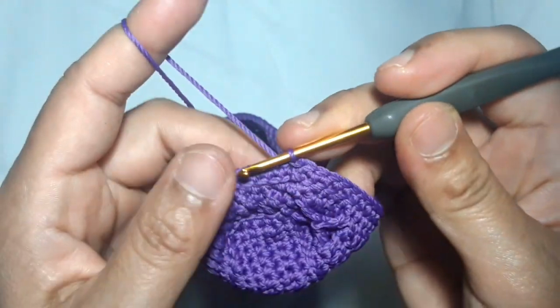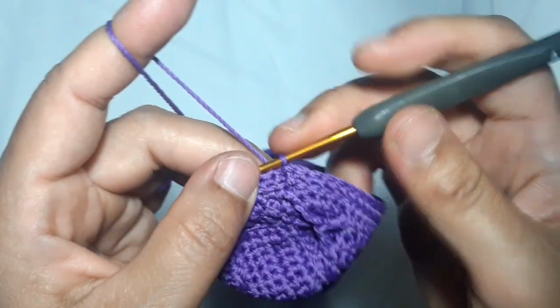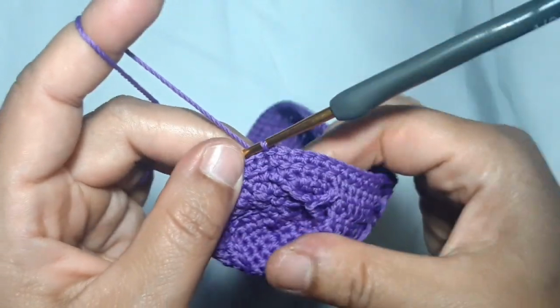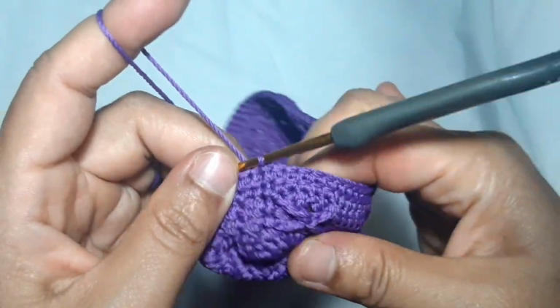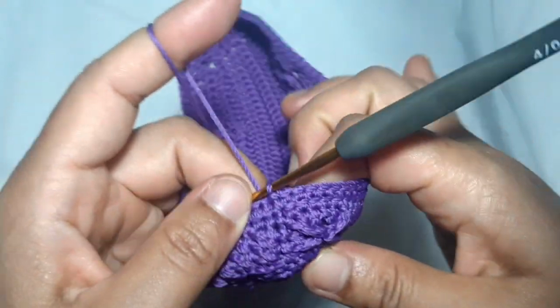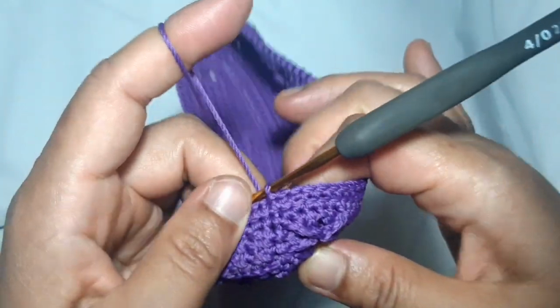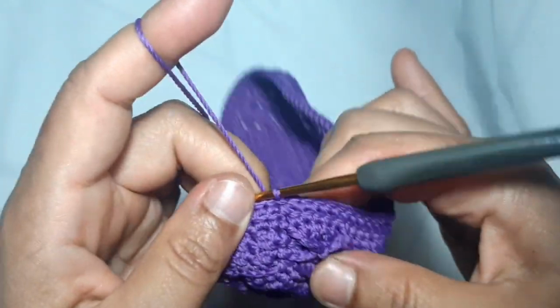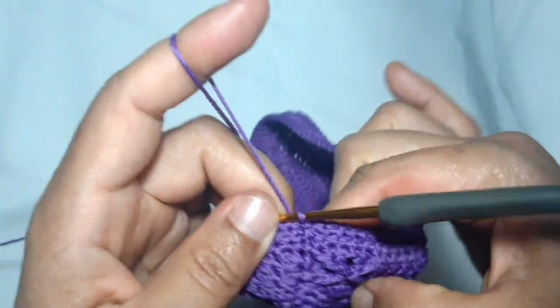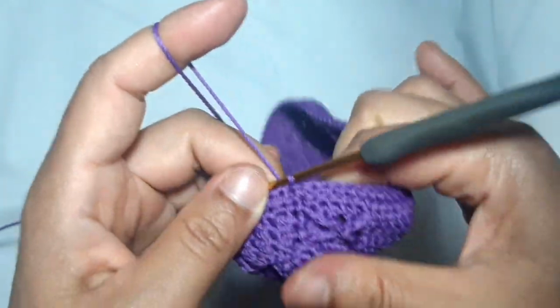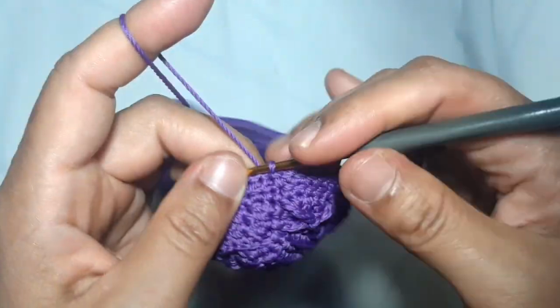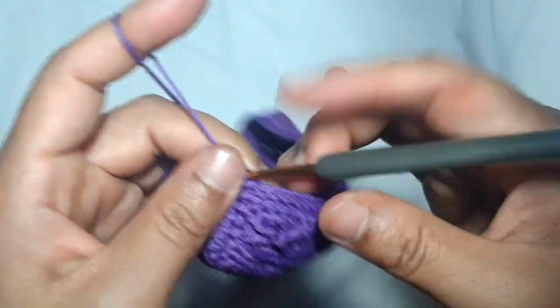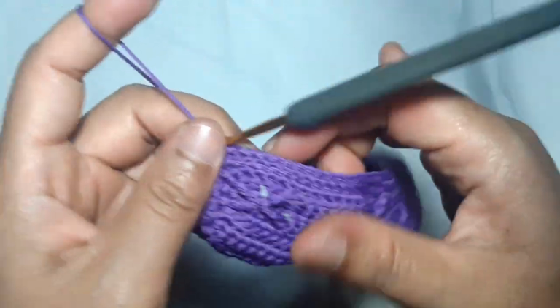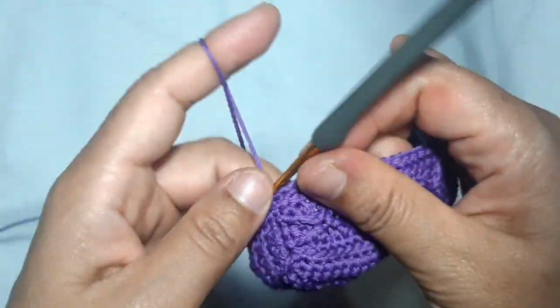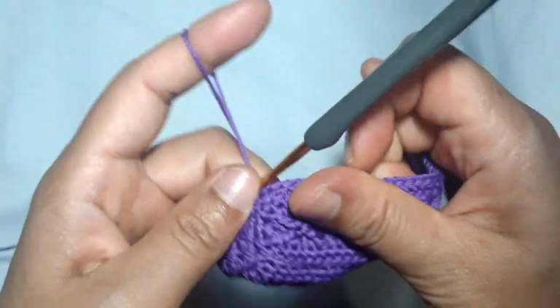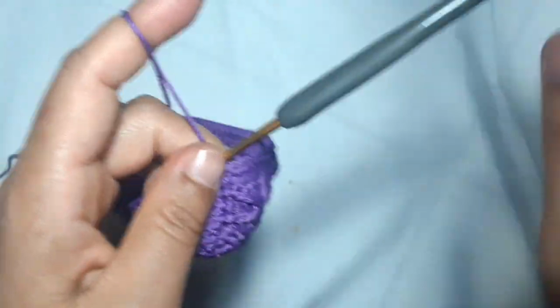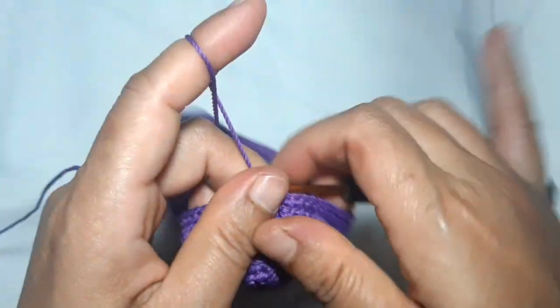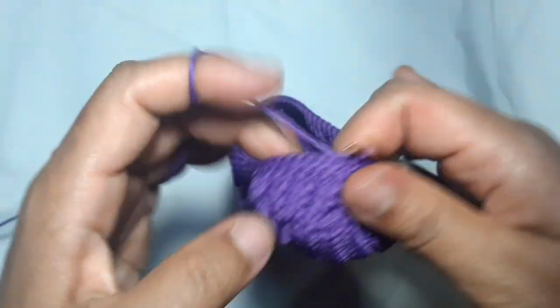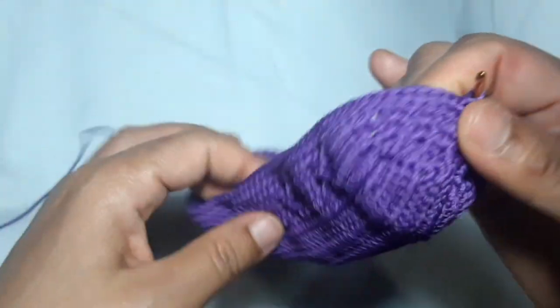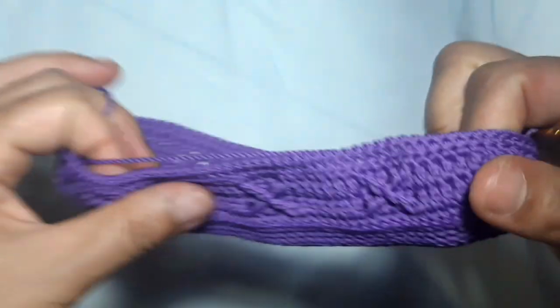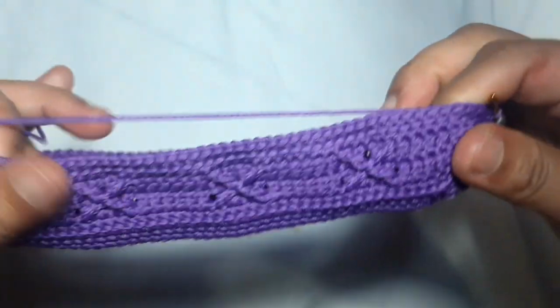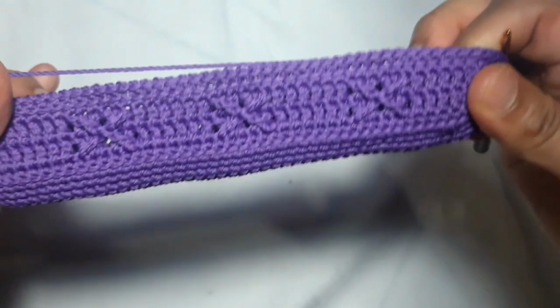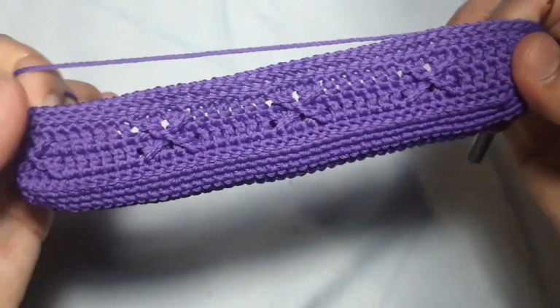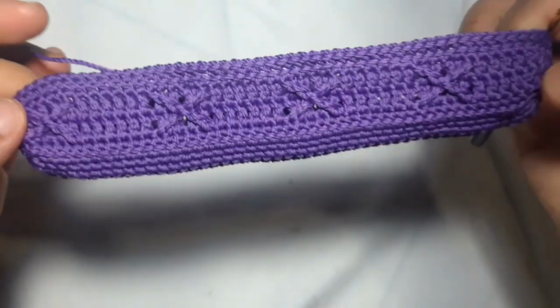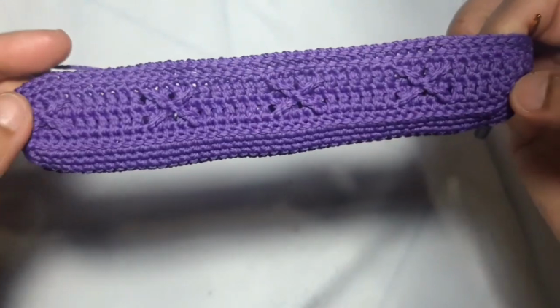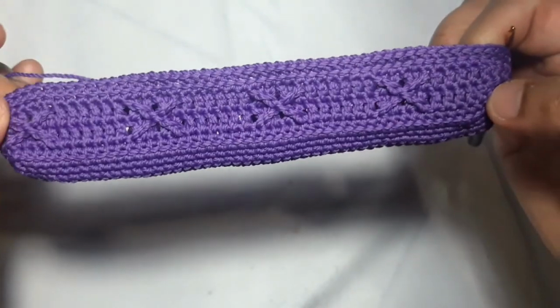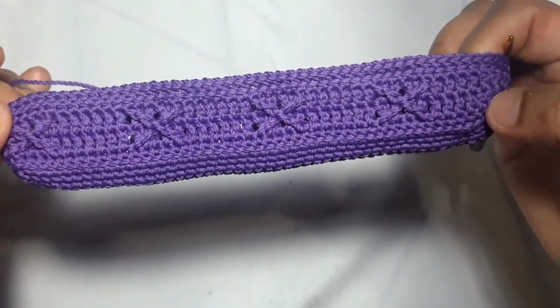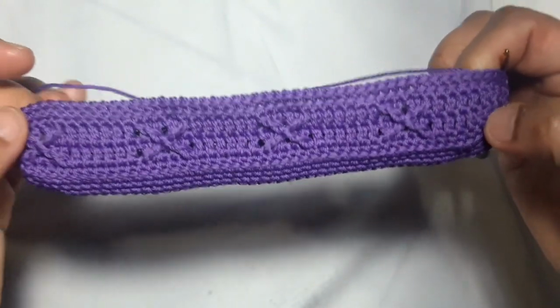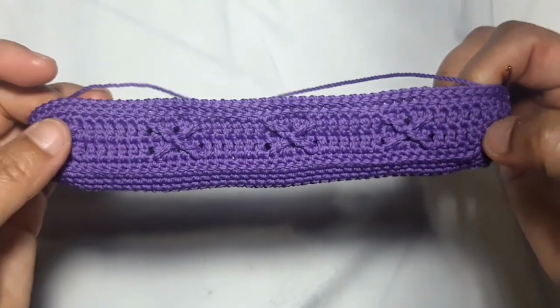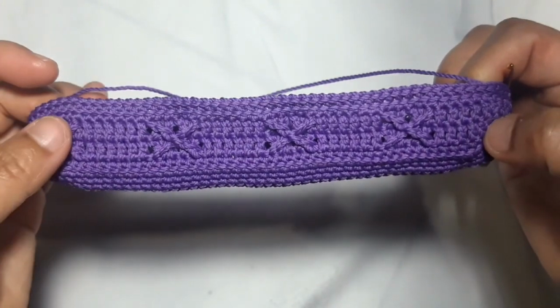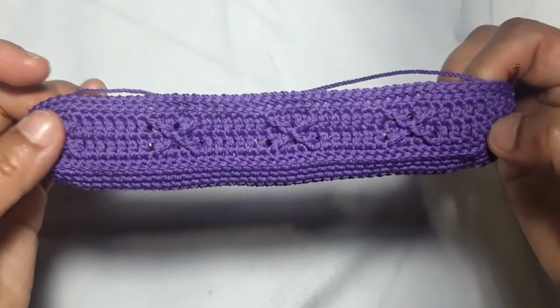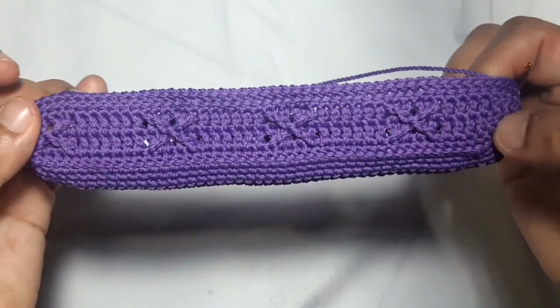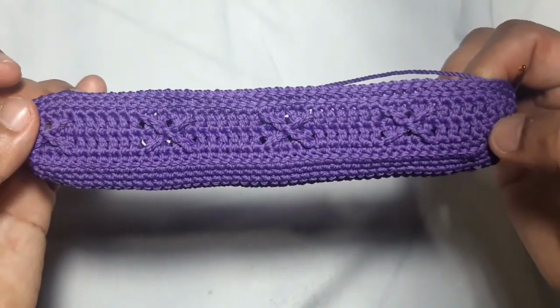One back loop single crochet in each of the stitches. This pattern looks so gorgeous — it's like repeating the first pattern we created after making the bottom part of this purse. Make a slip stitch above the first single crochet. This is what the complete cross patterns look like — really cute and really suitable for this purse.